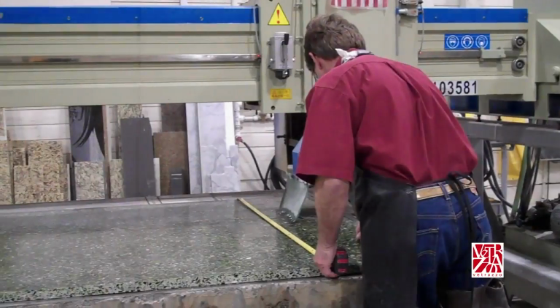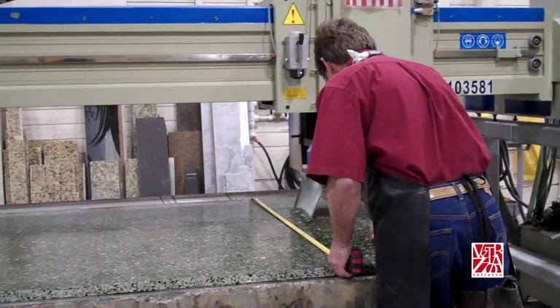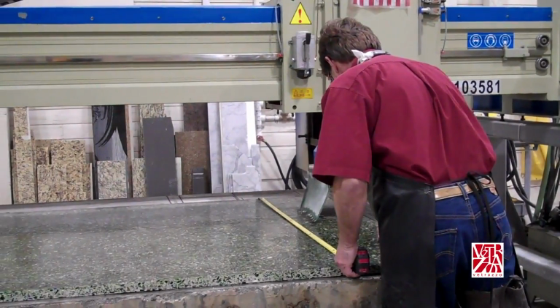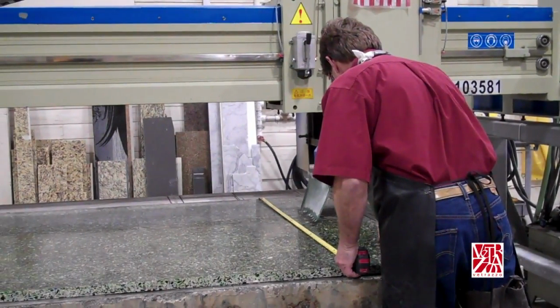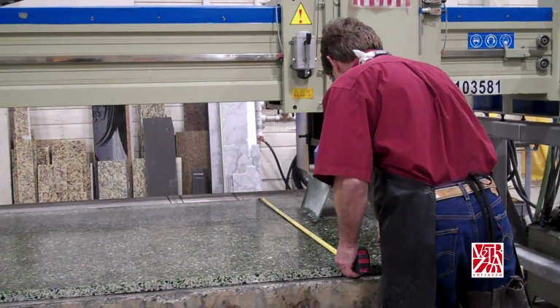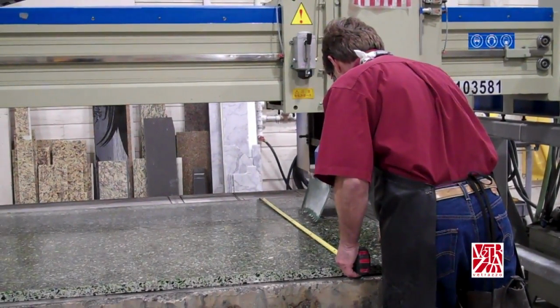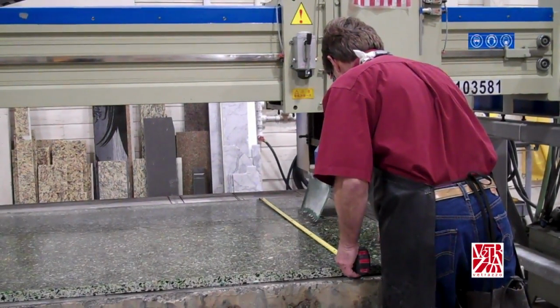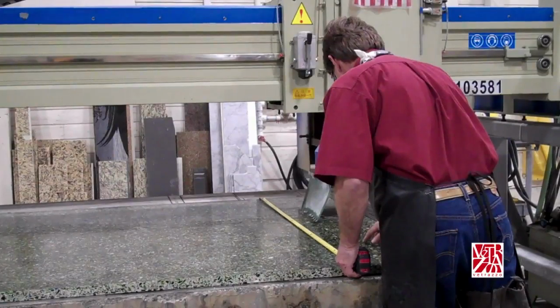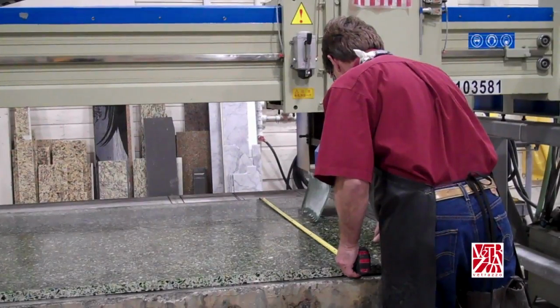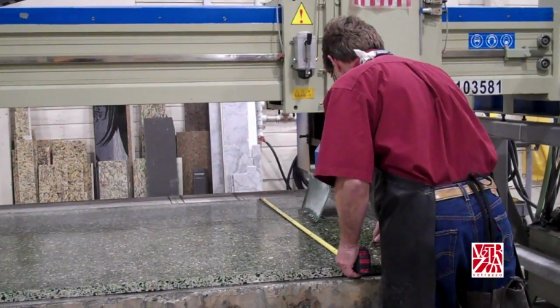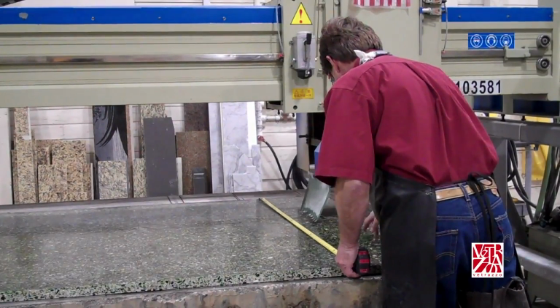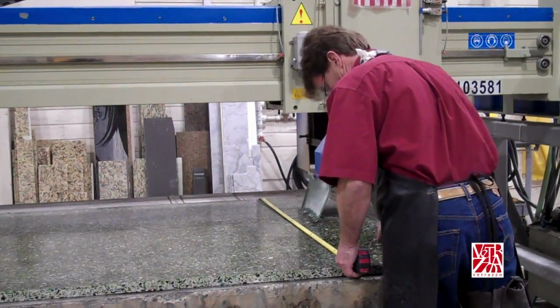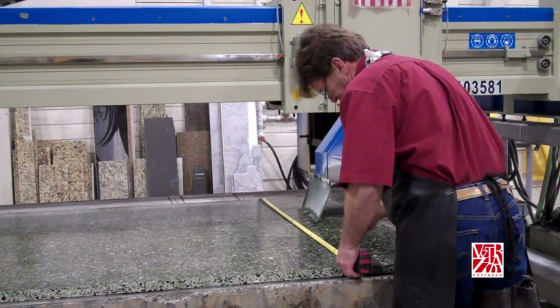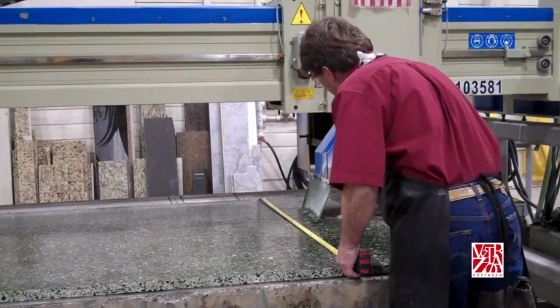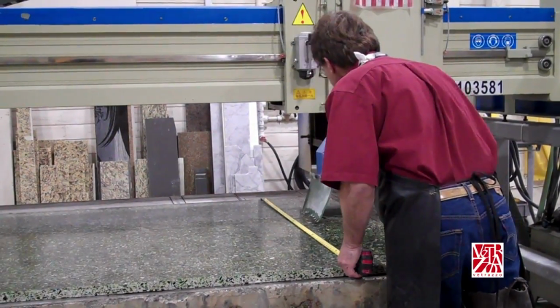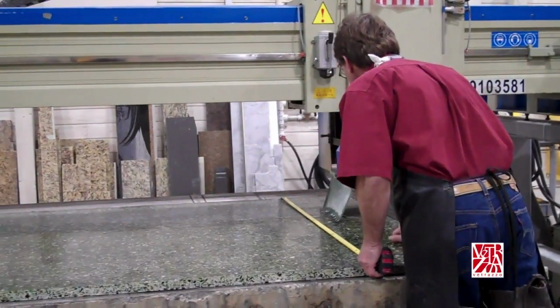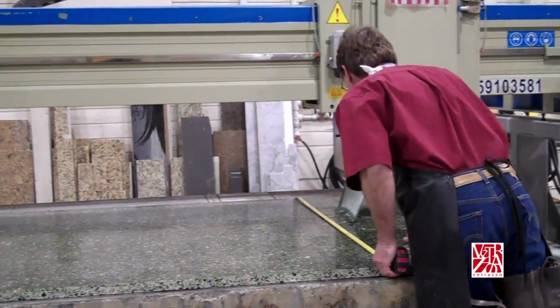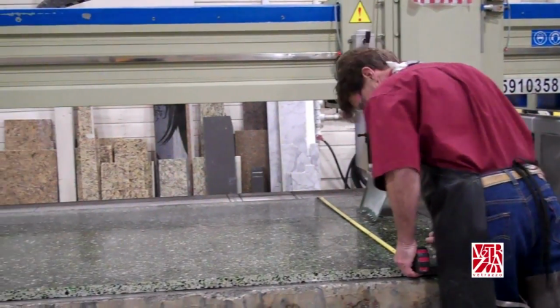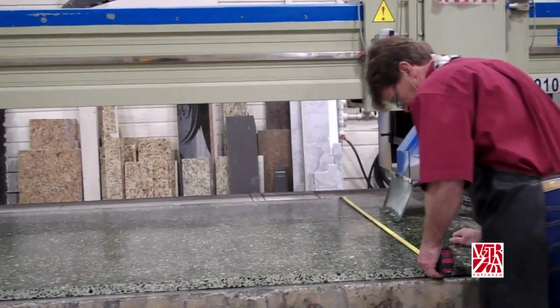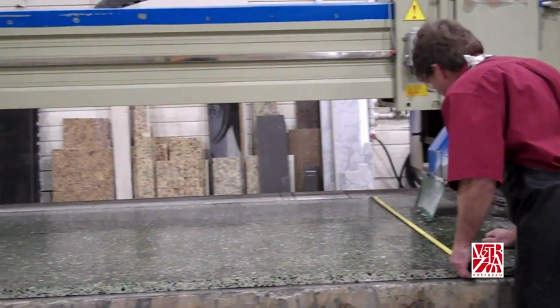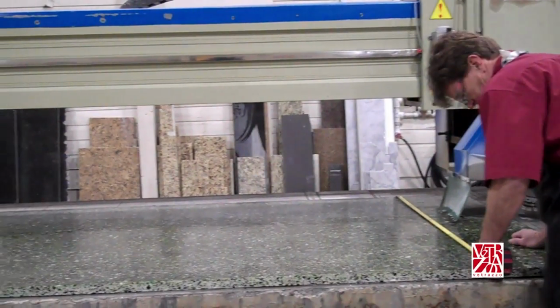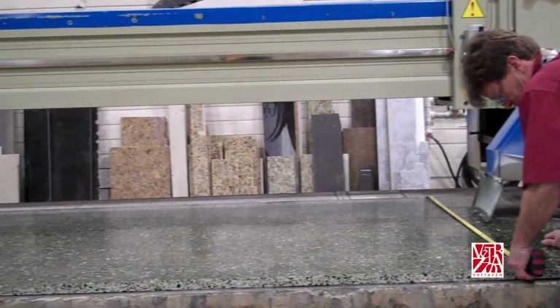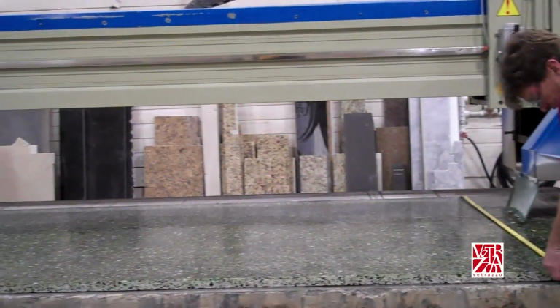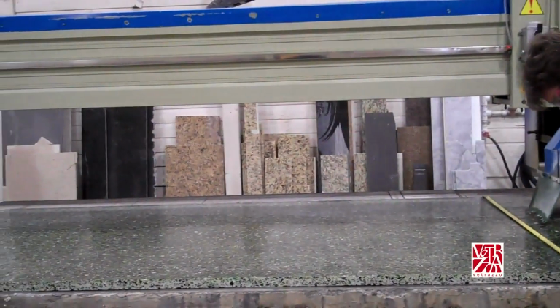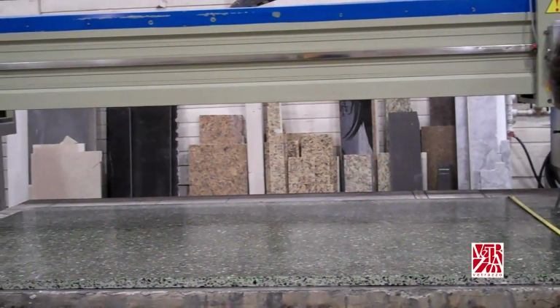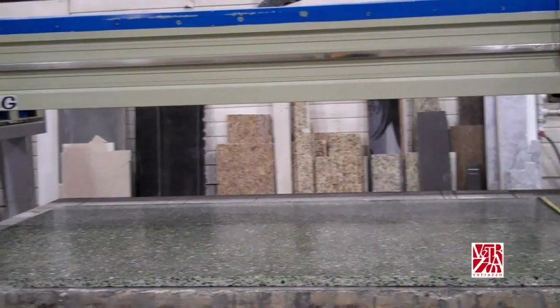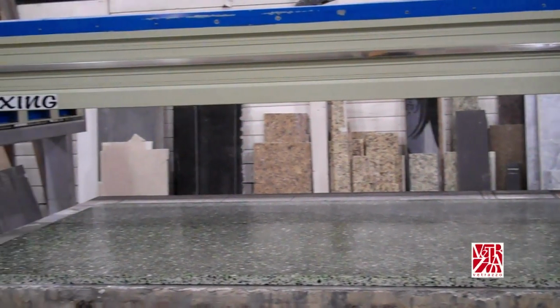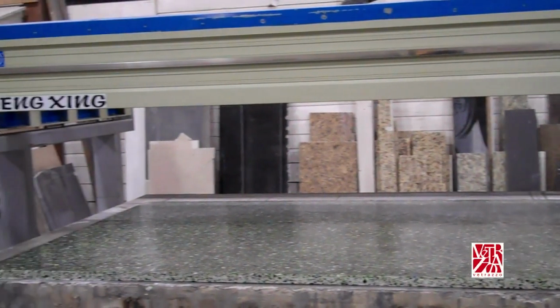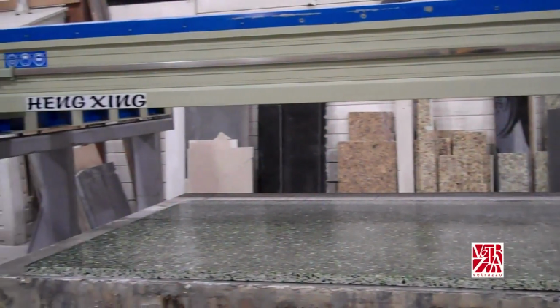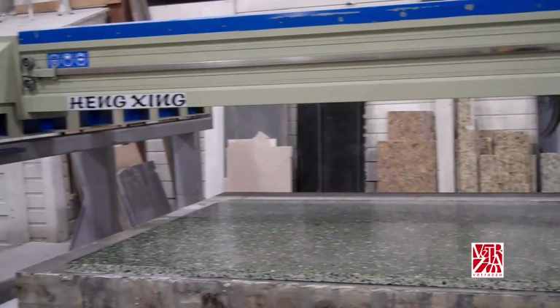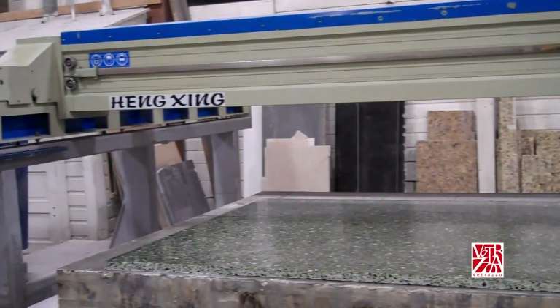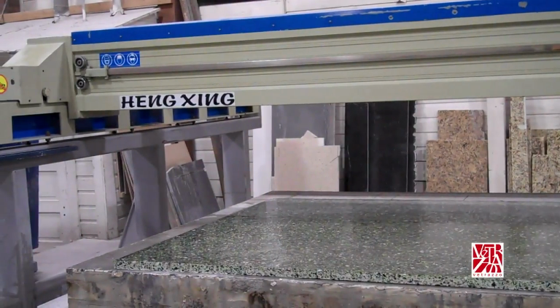When beginning a project, it is important to check shading and glass dispersion at seam locations during the template layout process, especially for multiple slab projects. Remember, every slab of Vitrazzo is unique — that's the Vitrazzo story.